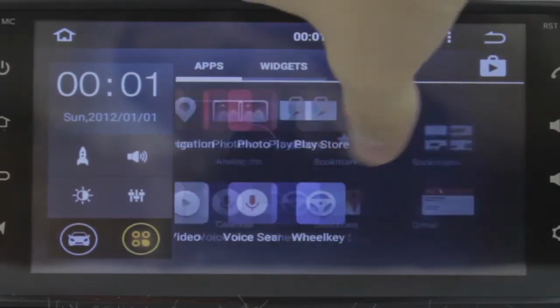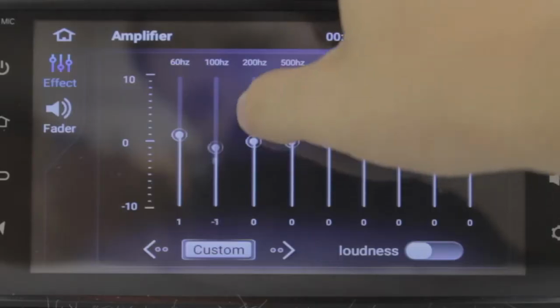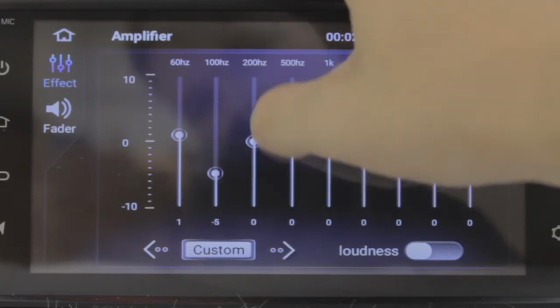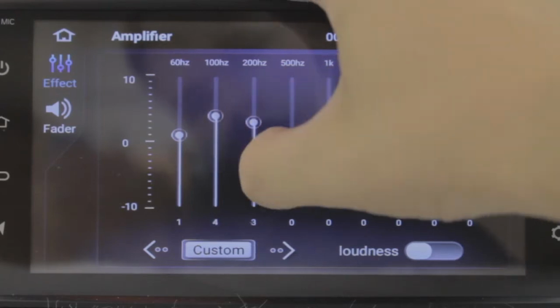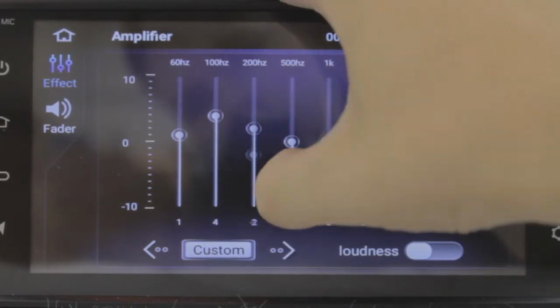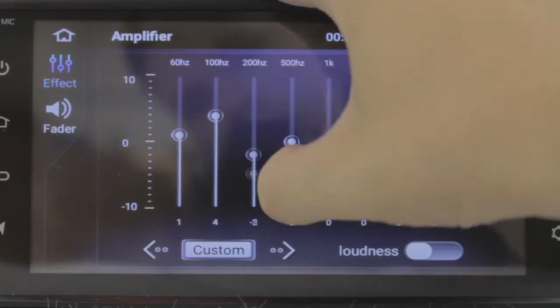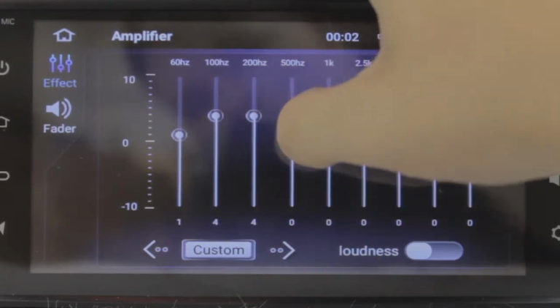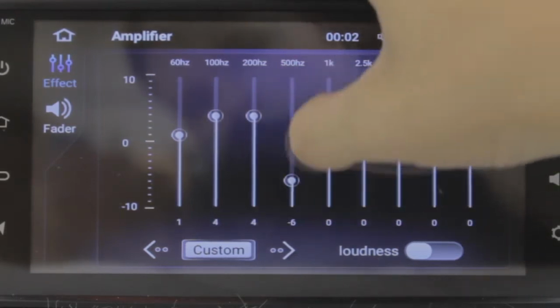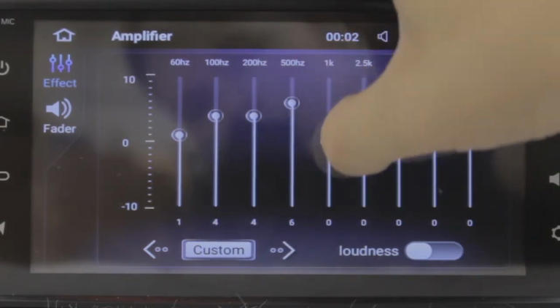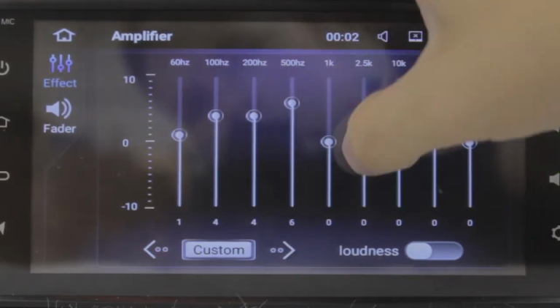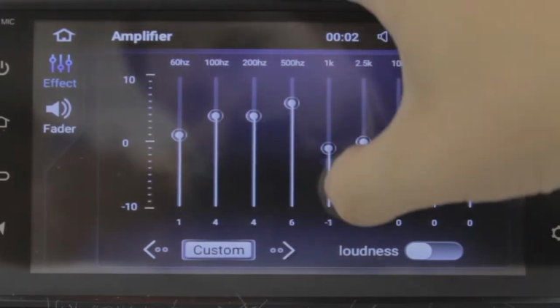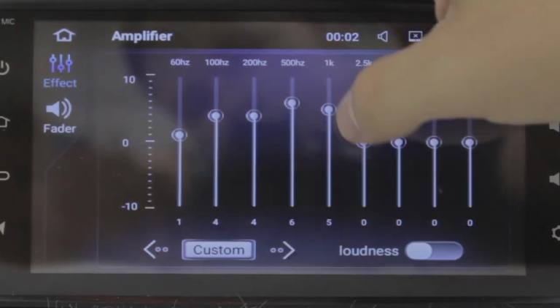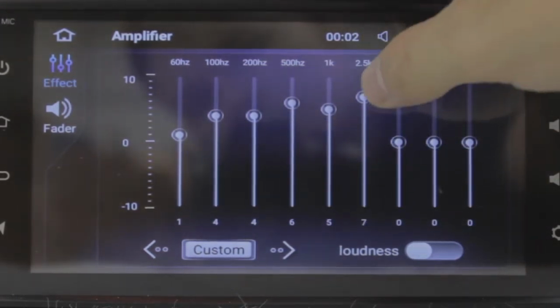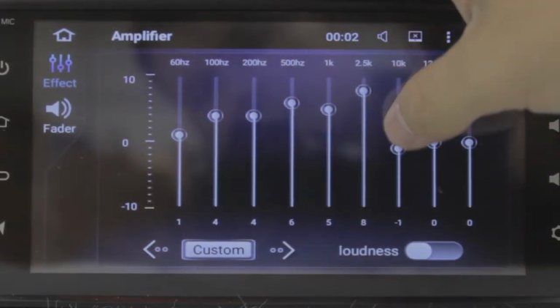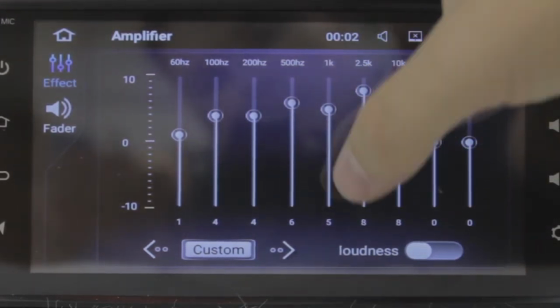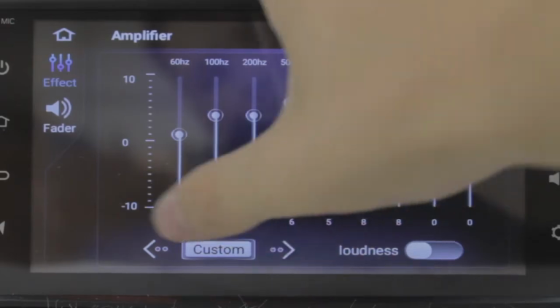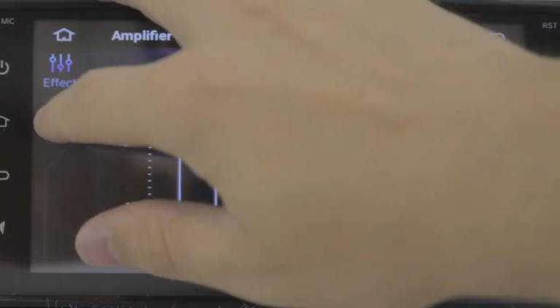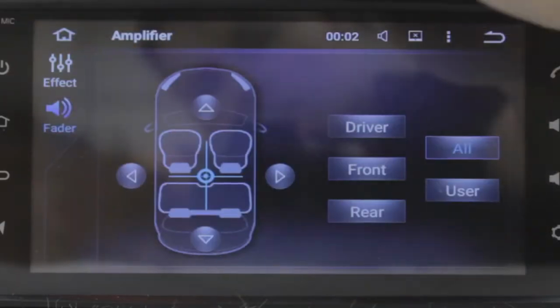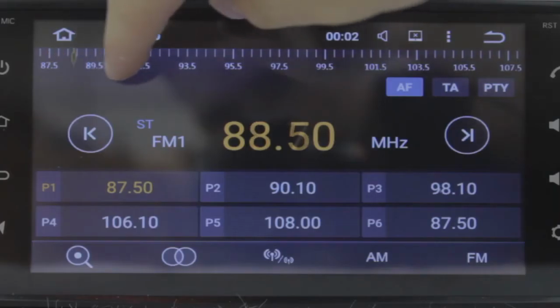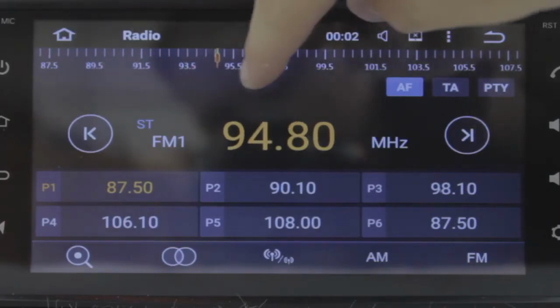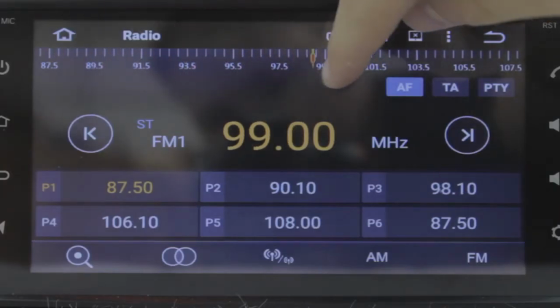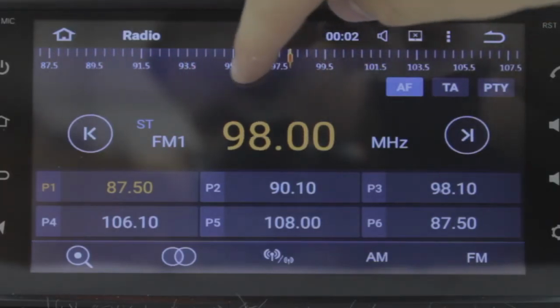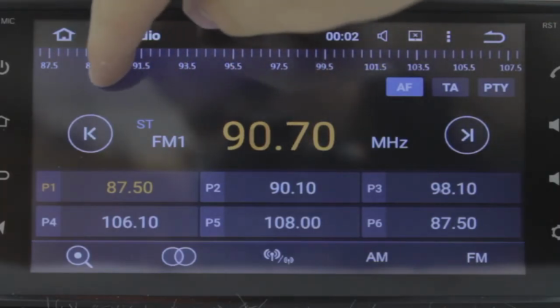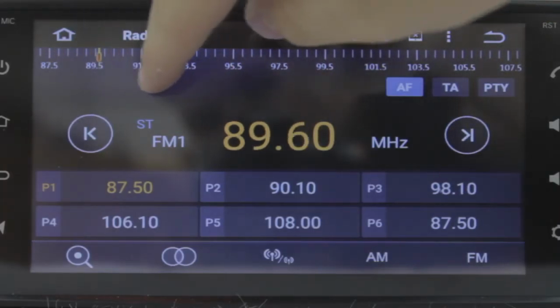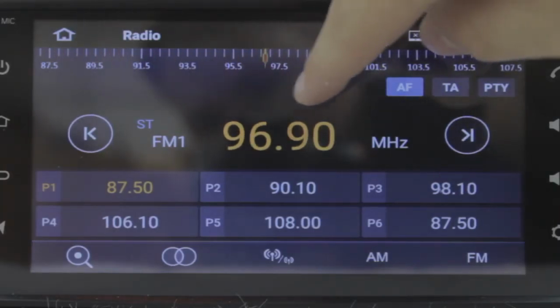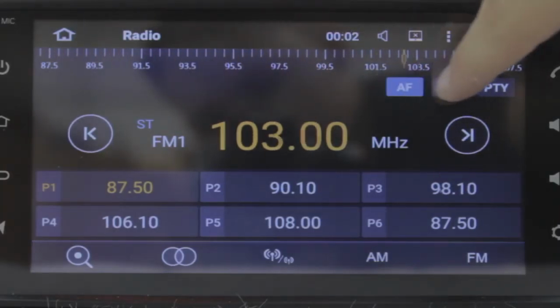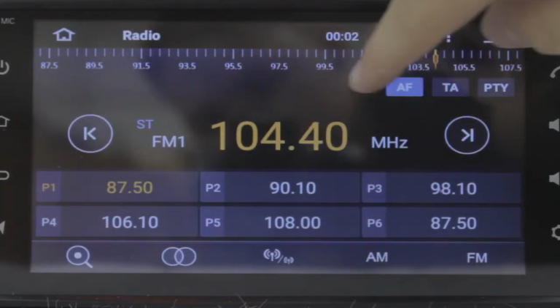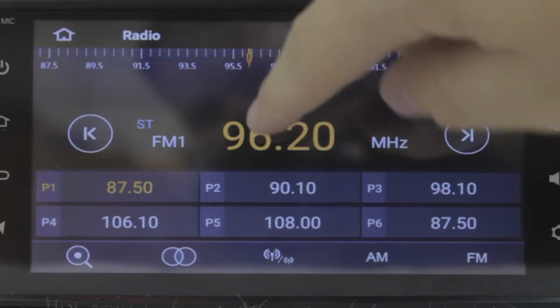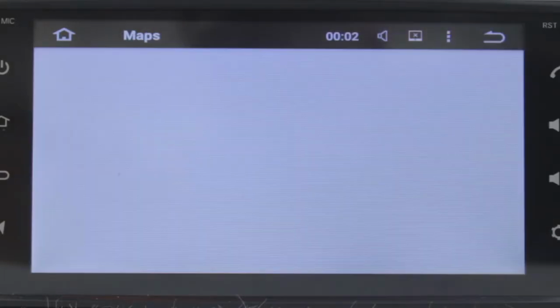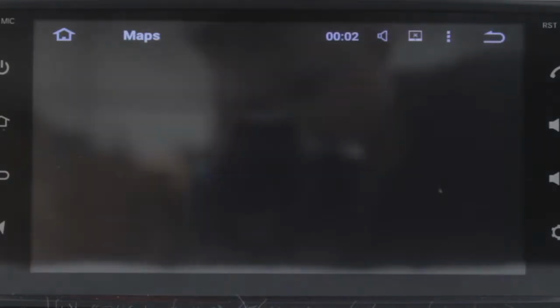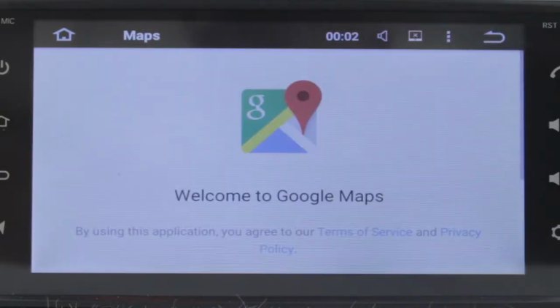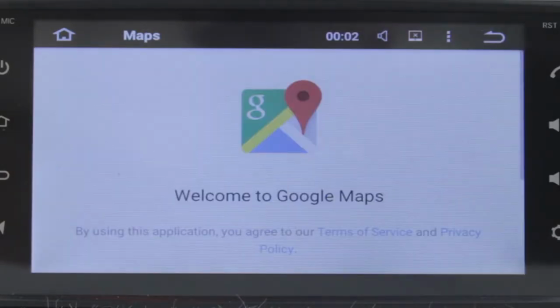It has many great features which come with the in-built software, including a live equaliser and amplifier, a radio tuner supporting AM and FM stations, and maps for the built-in GPS.